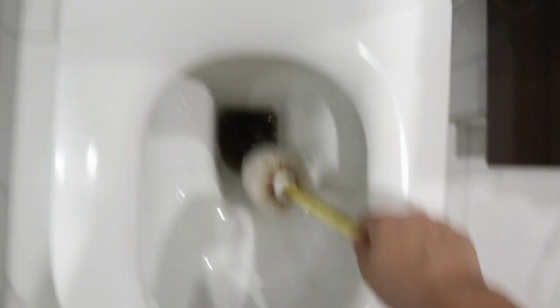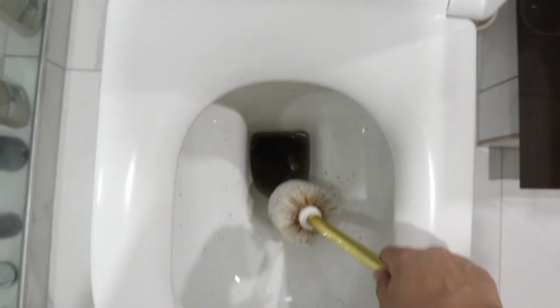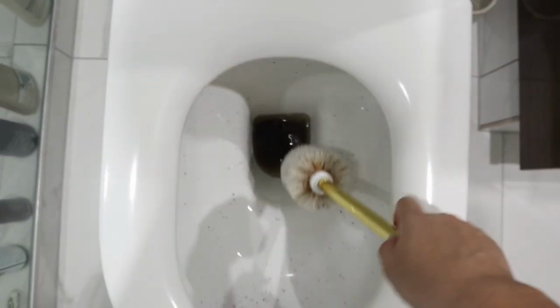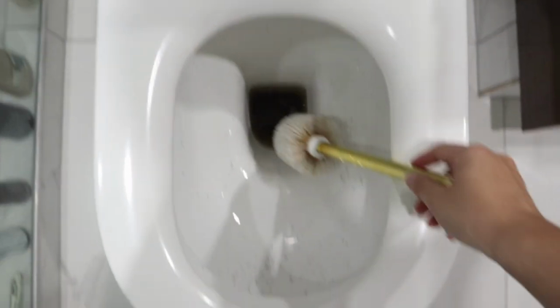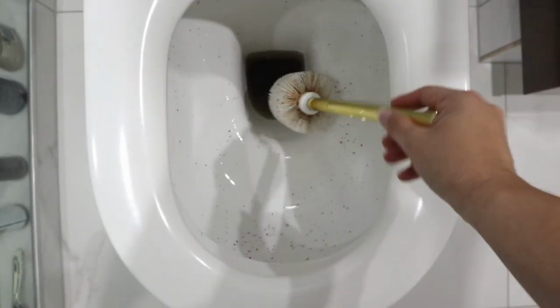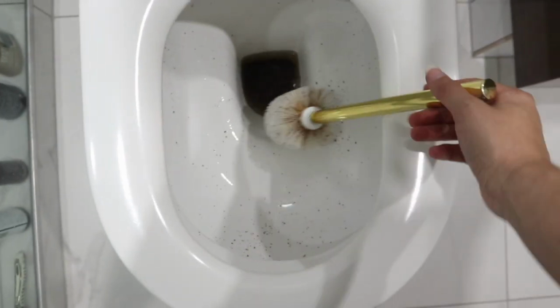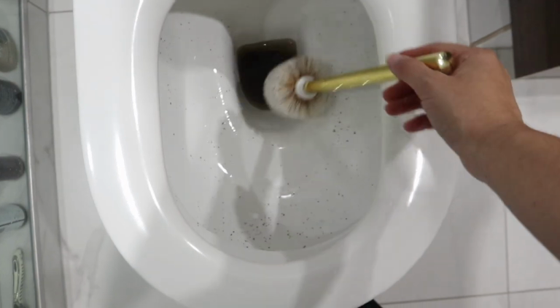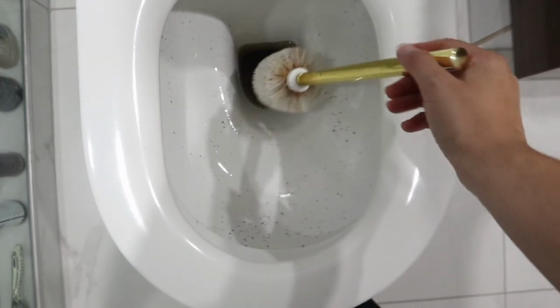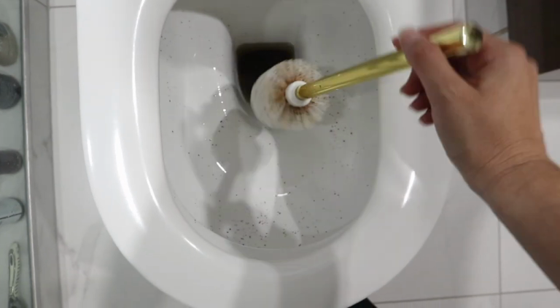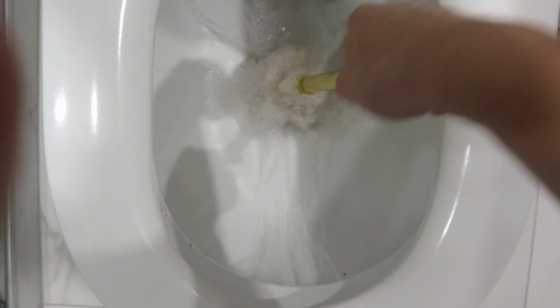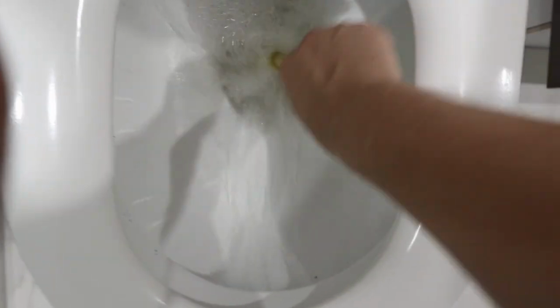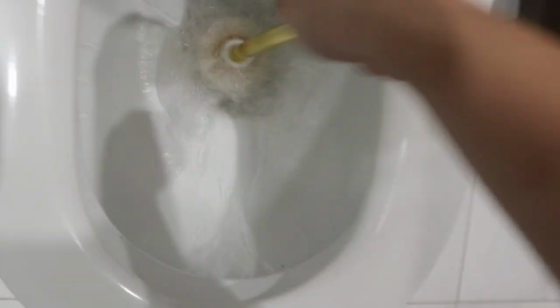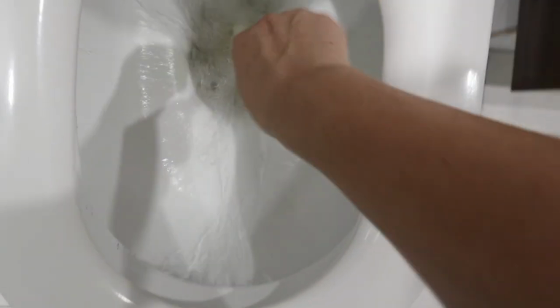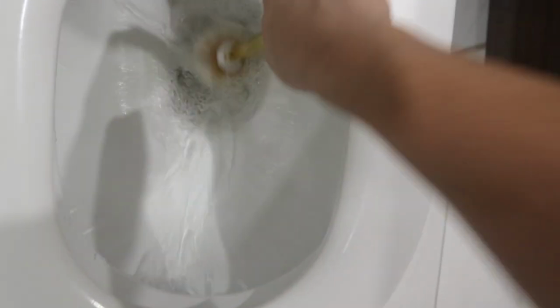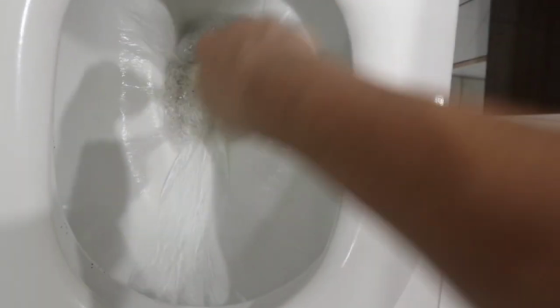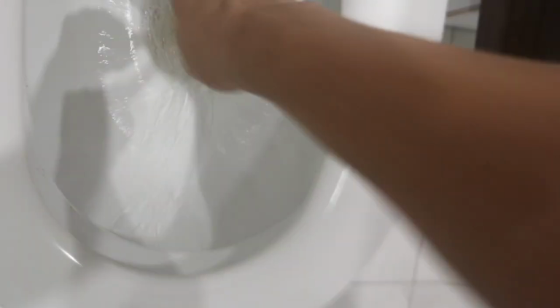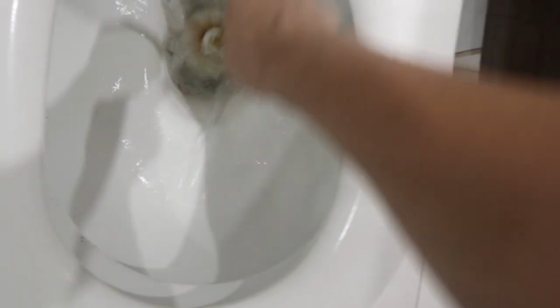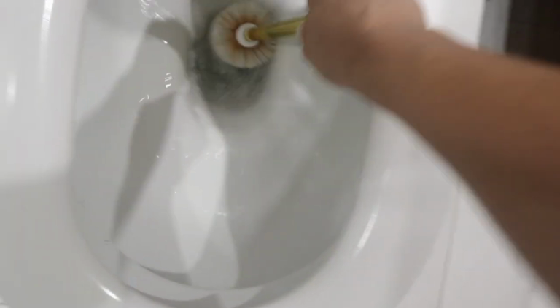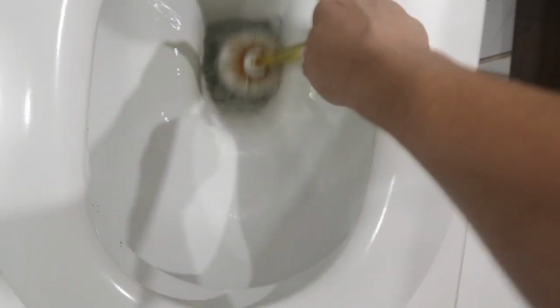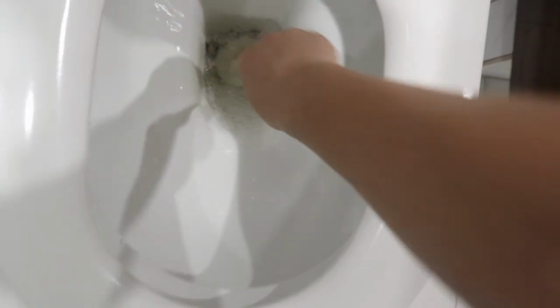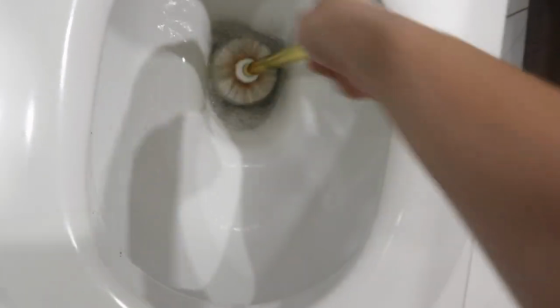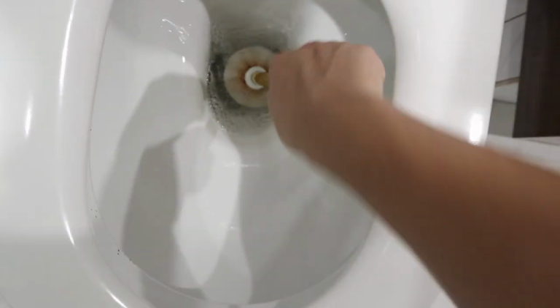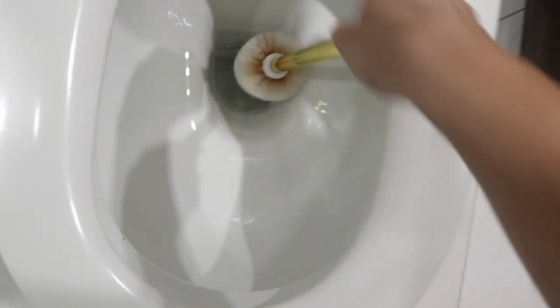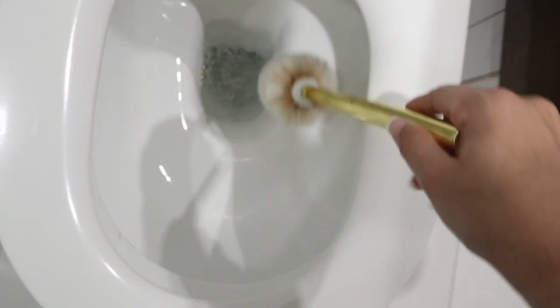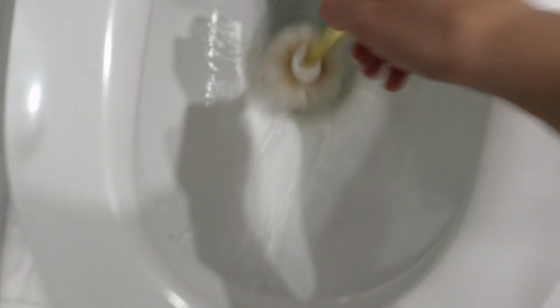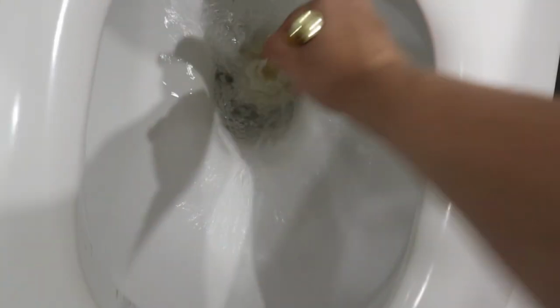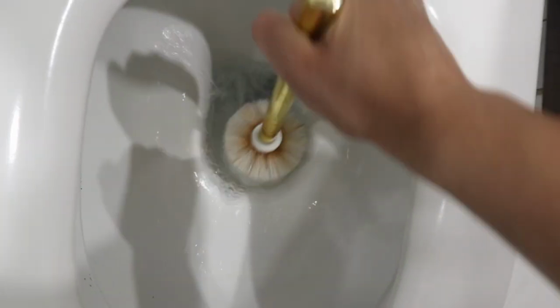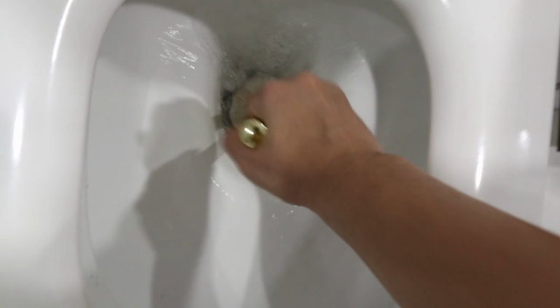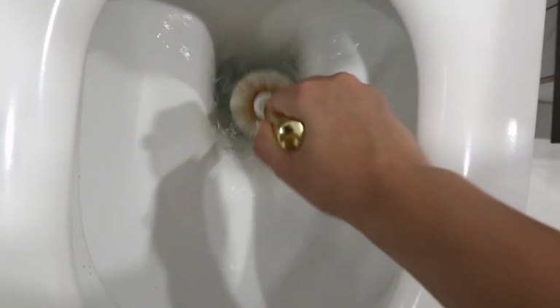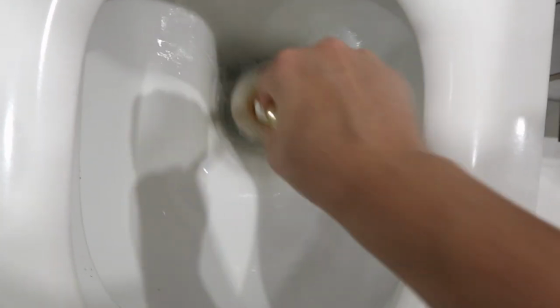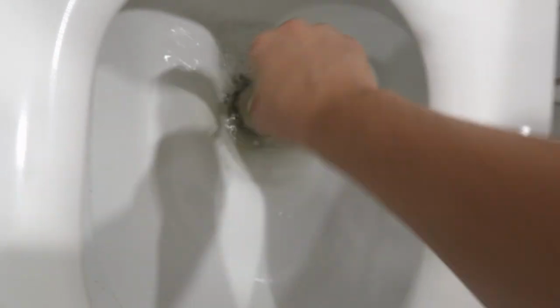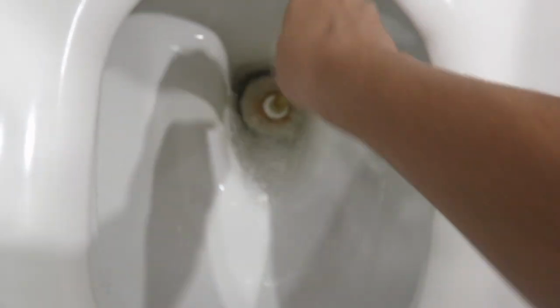Okay, now we're going to flush that. Get all the tea out of the brush.